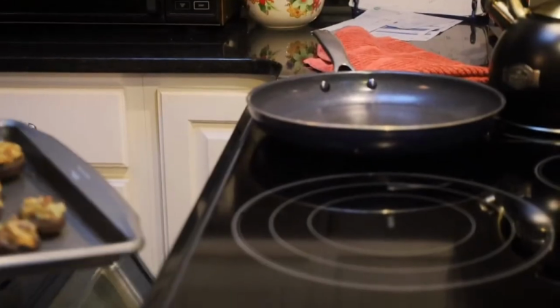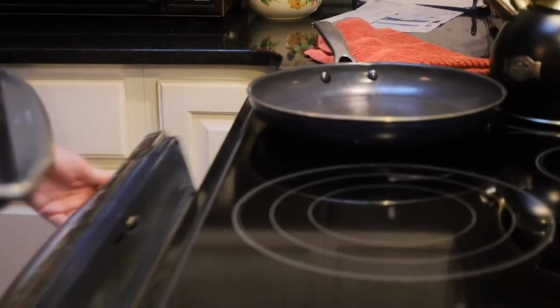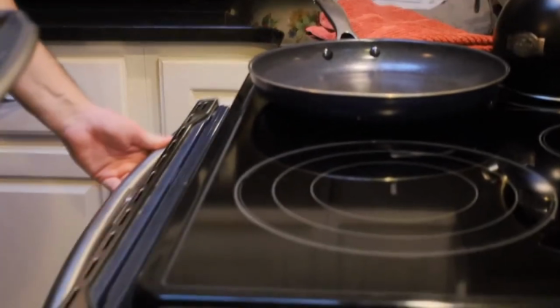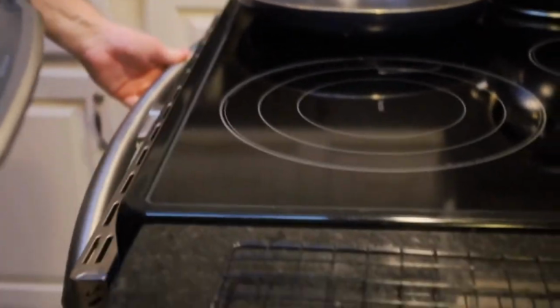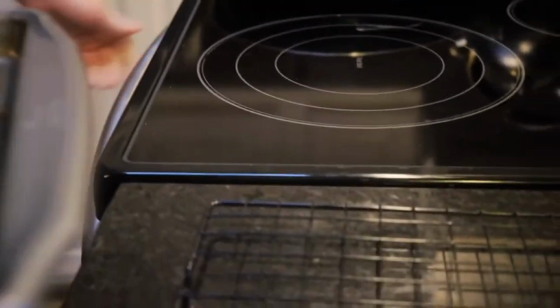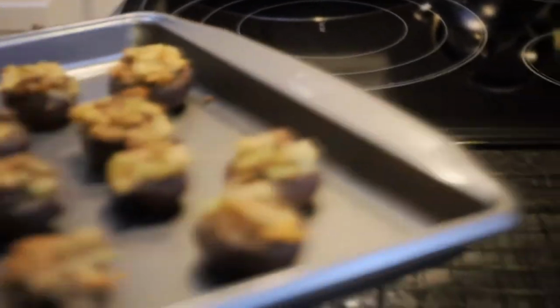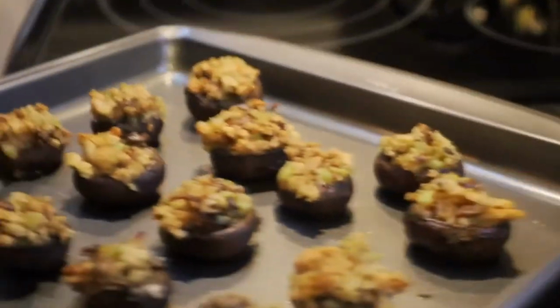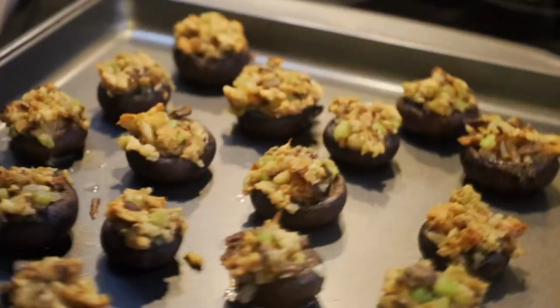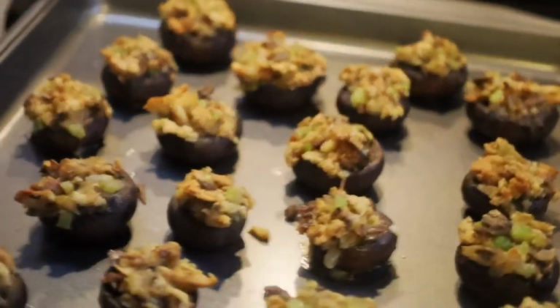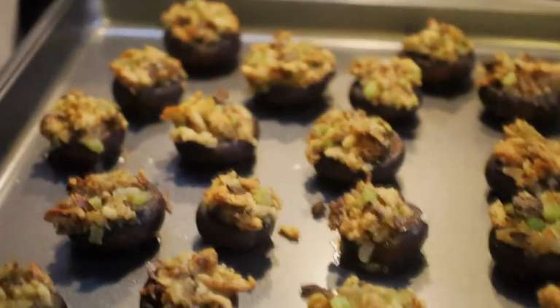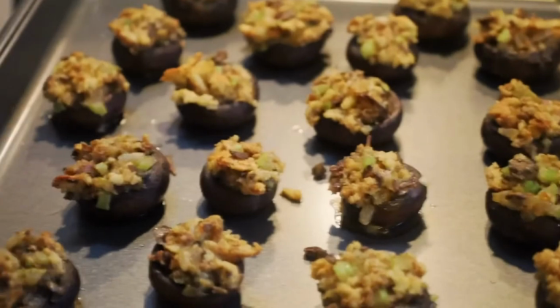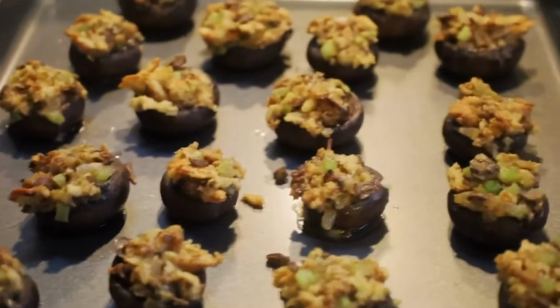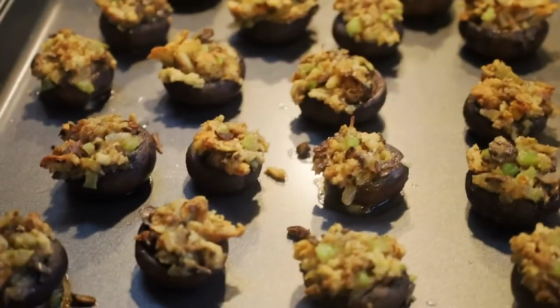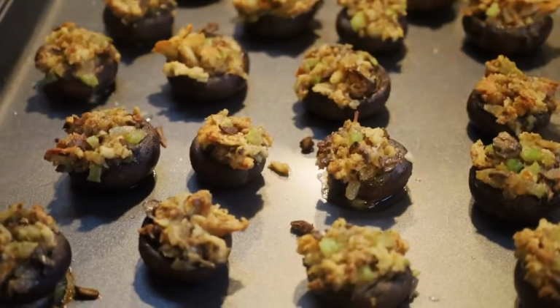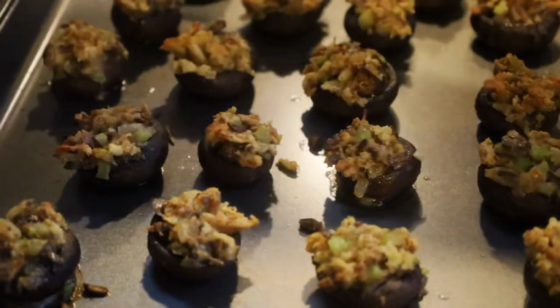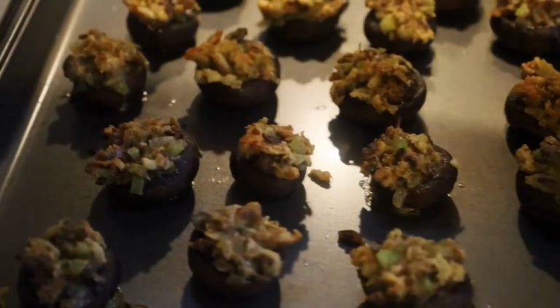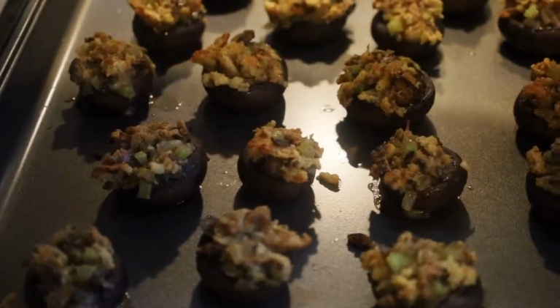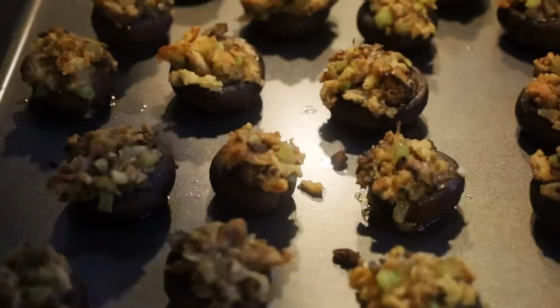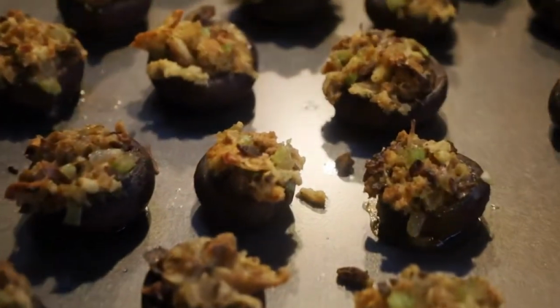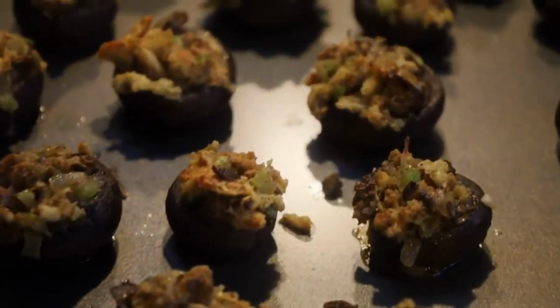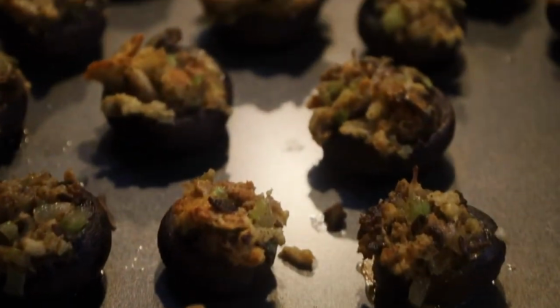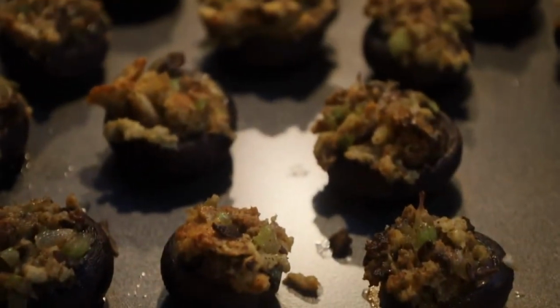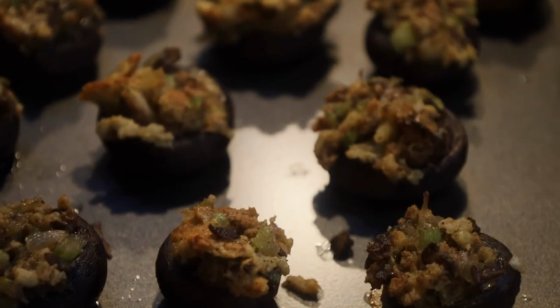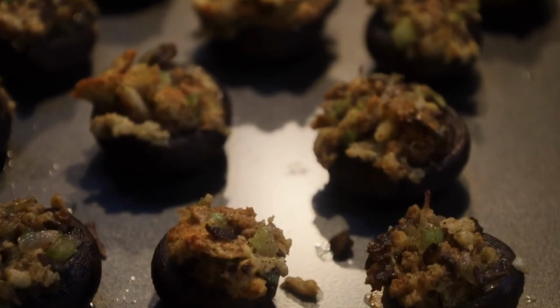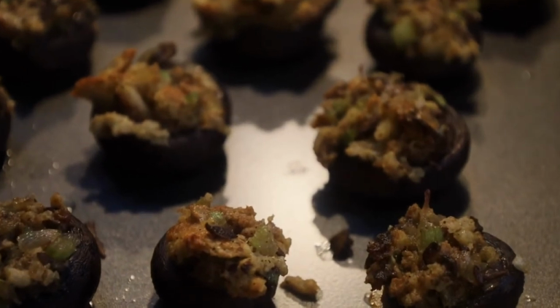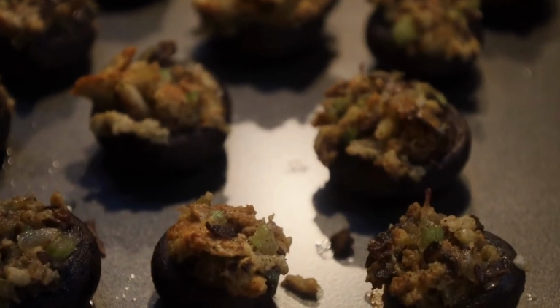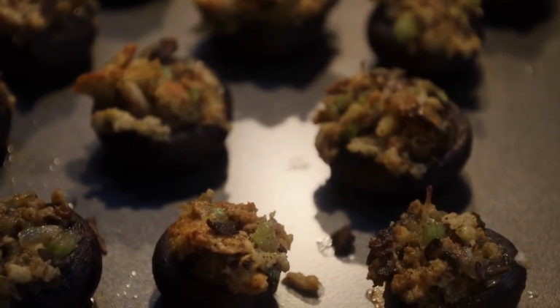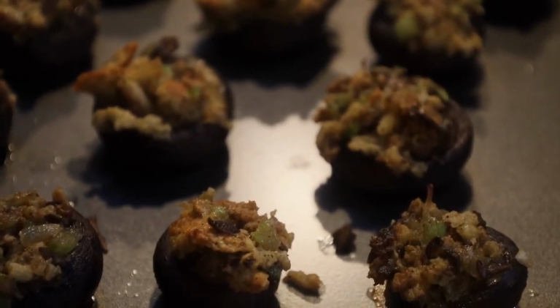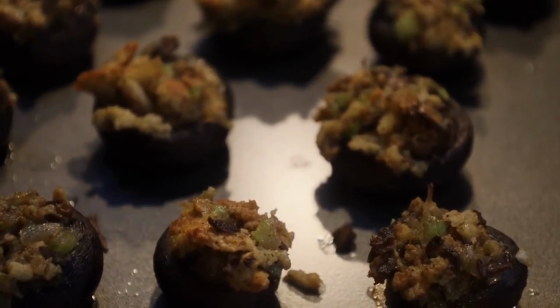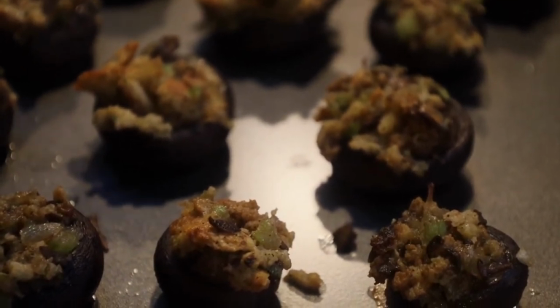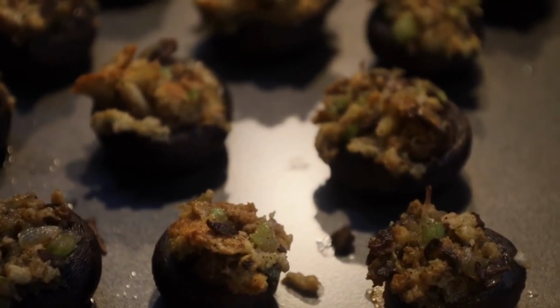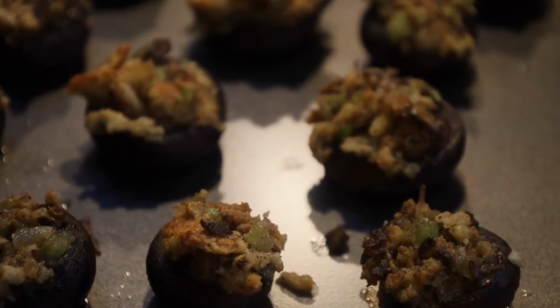It's been 17 minutes in the oven. Look at those — the golden brown on the sides, with a nice little stuffing on top. We're going to let those cool for just a little bit and then we're going to eat them rapidly.